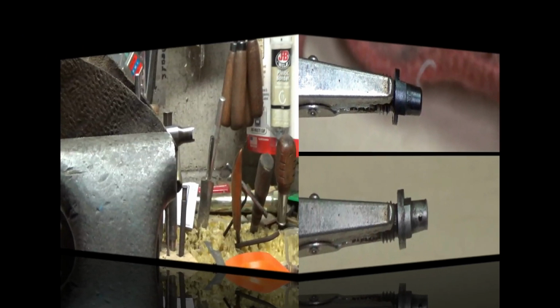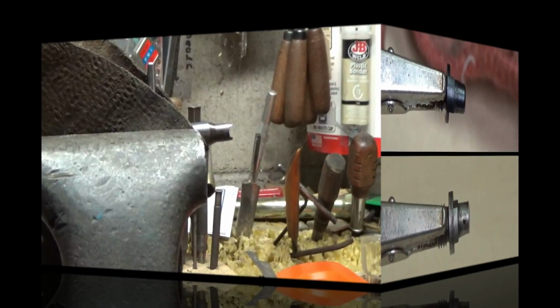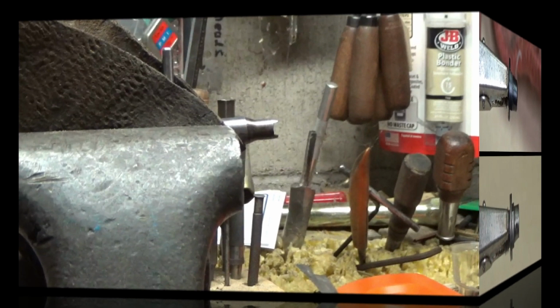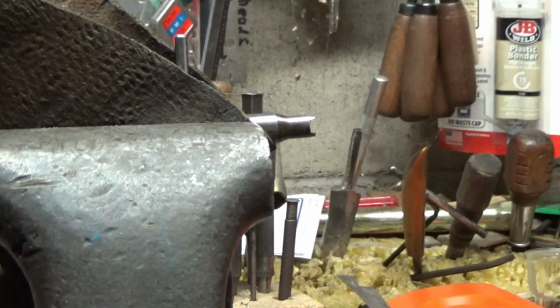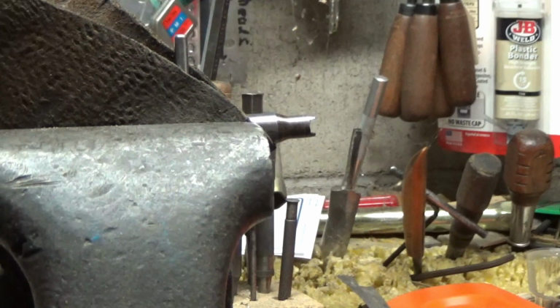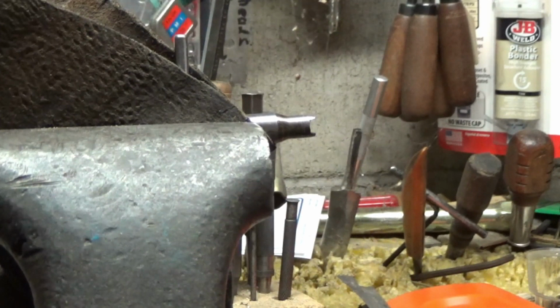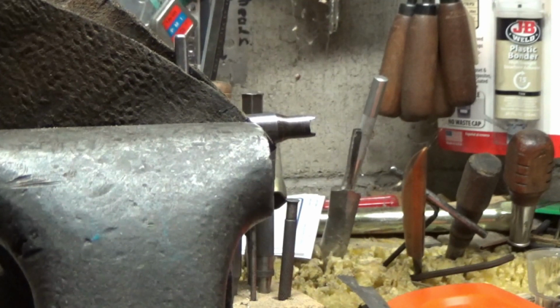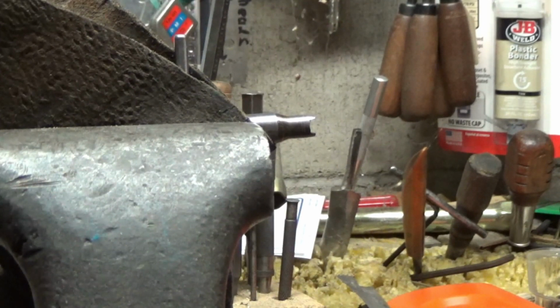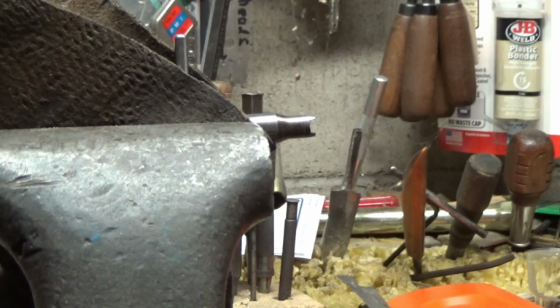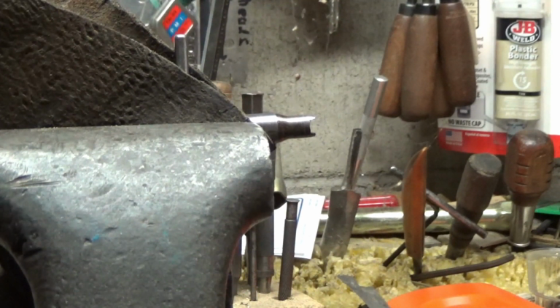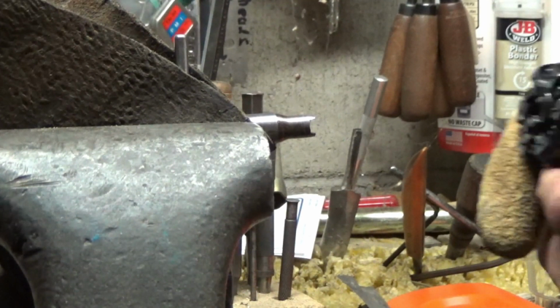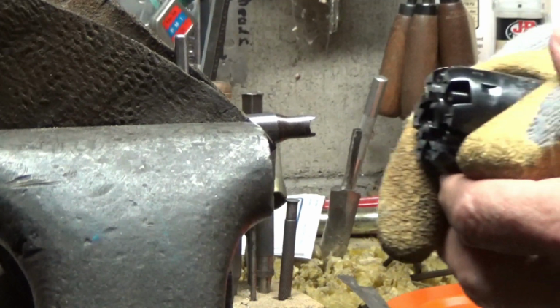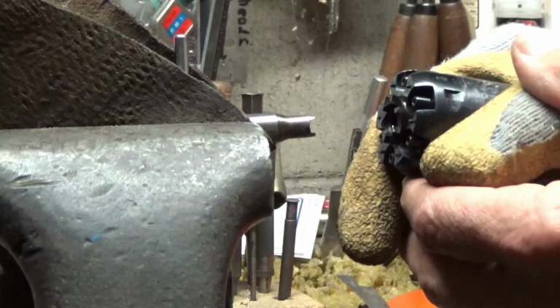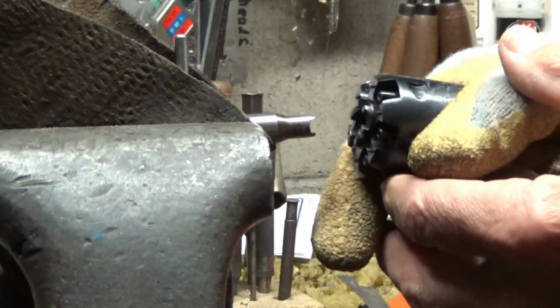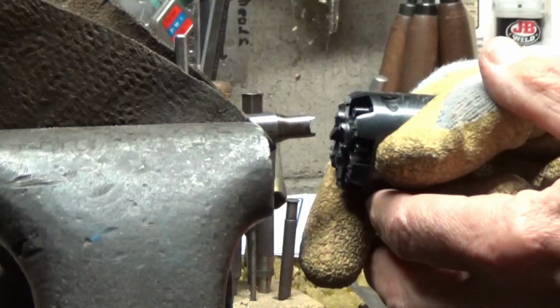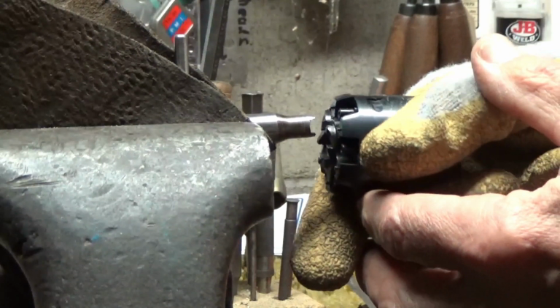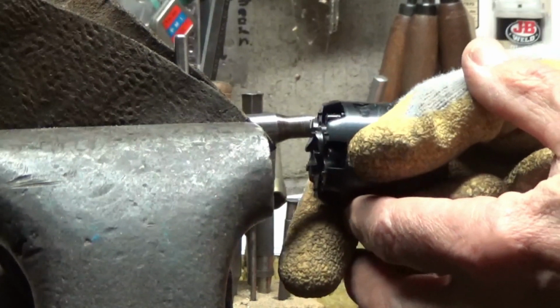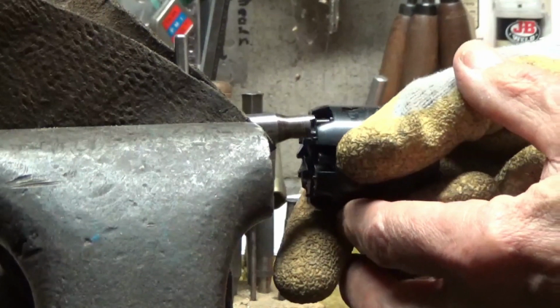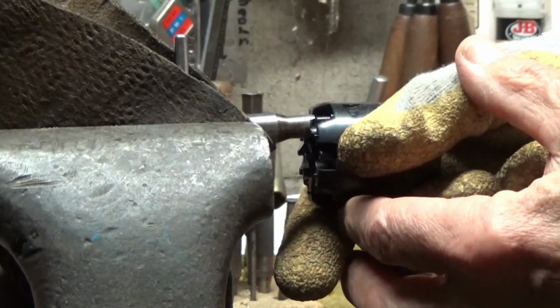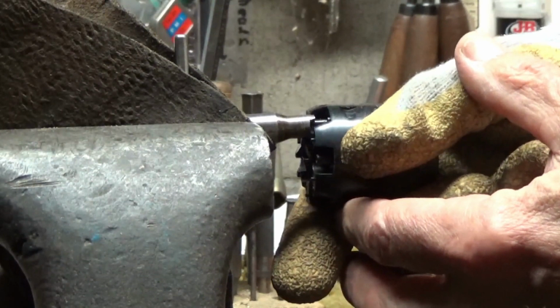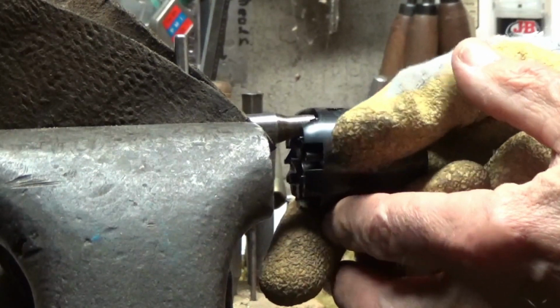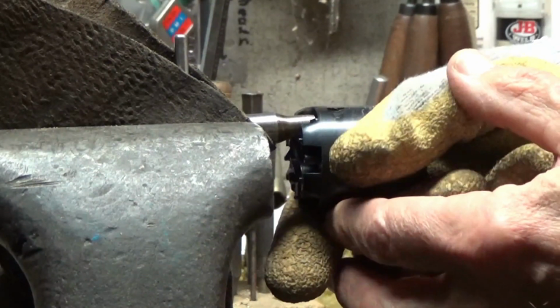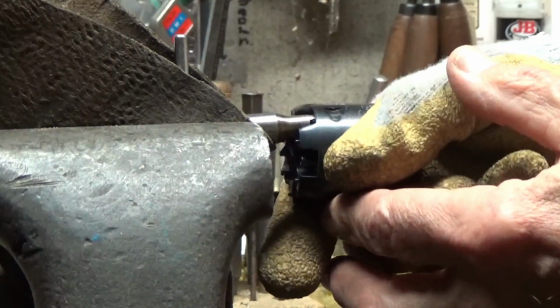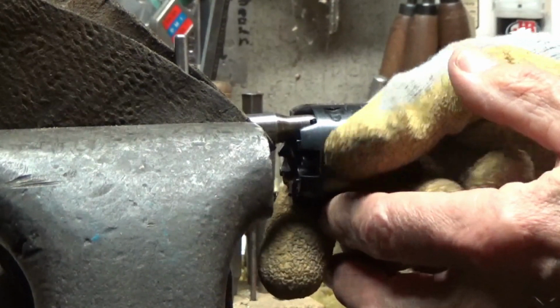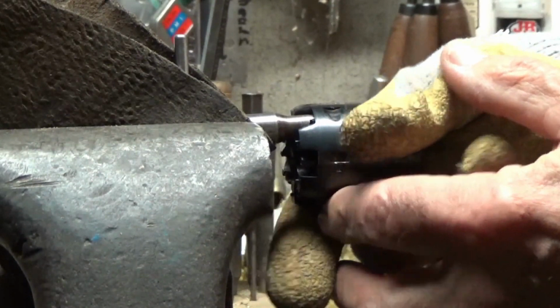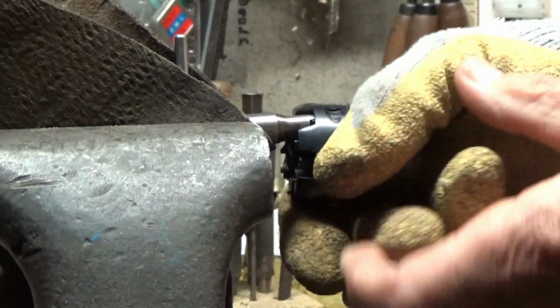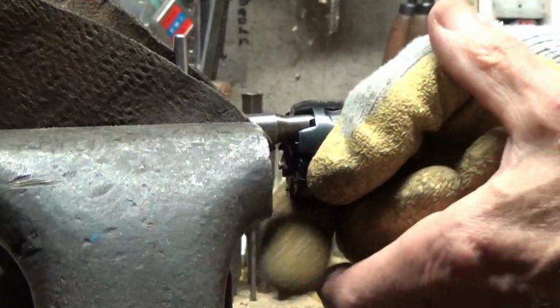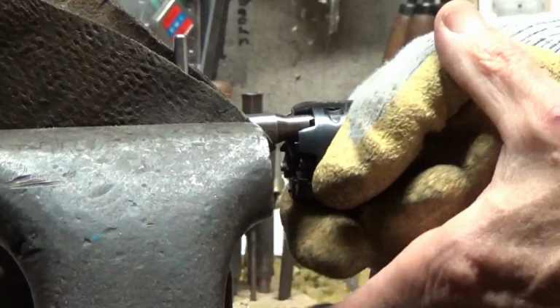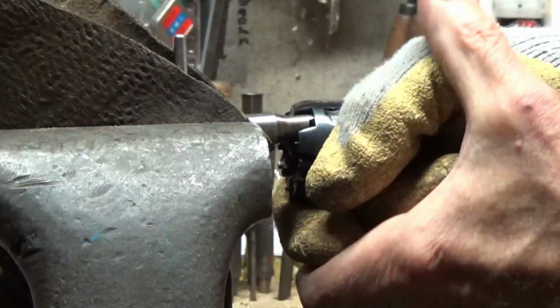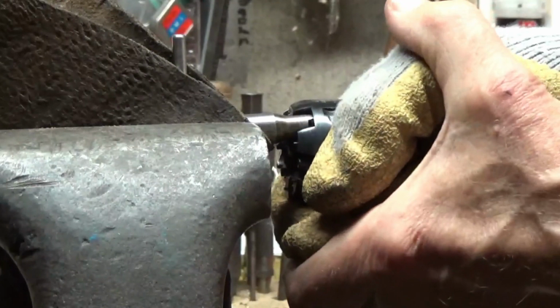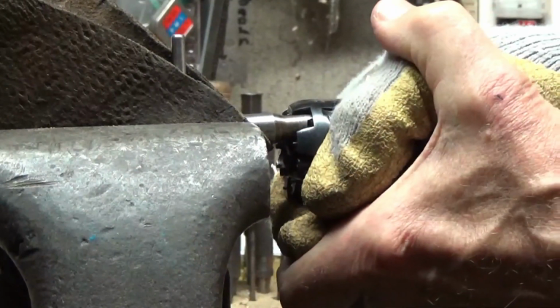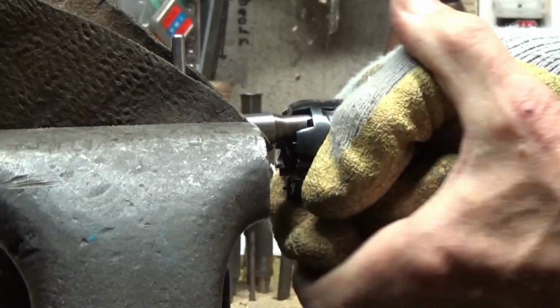I have a link in the description to a video where I show a method I've been using for nipples that need some extra persuasion. It's been working pretty good so far, and I'm sure there are situations where I'll need to resort to something else.